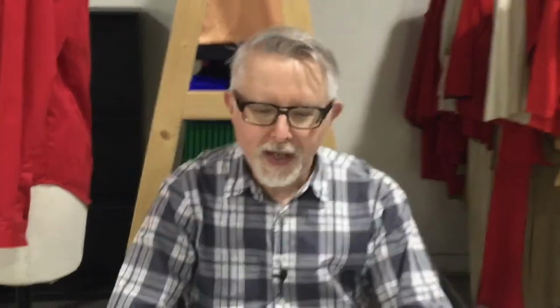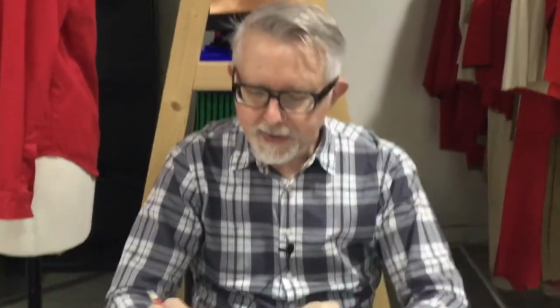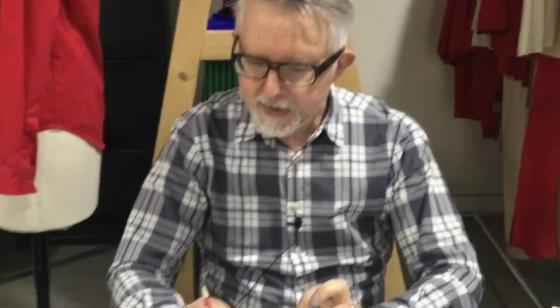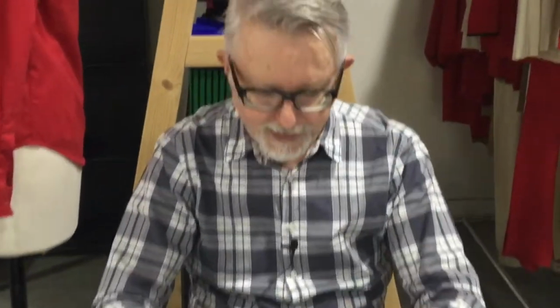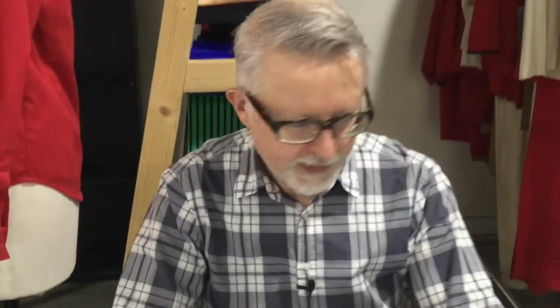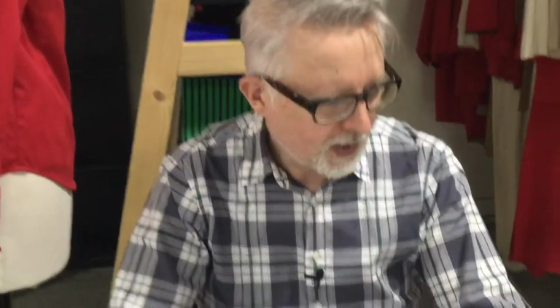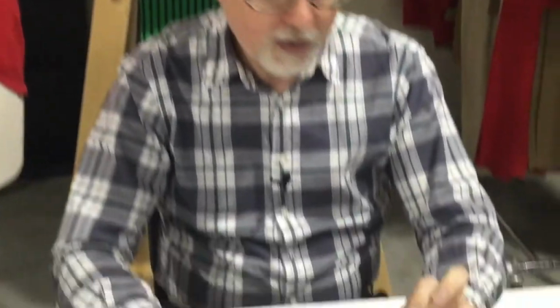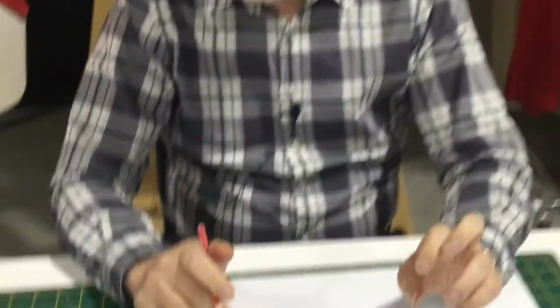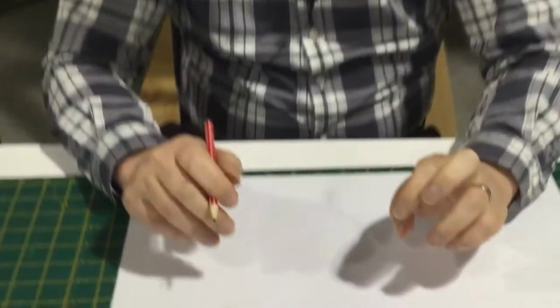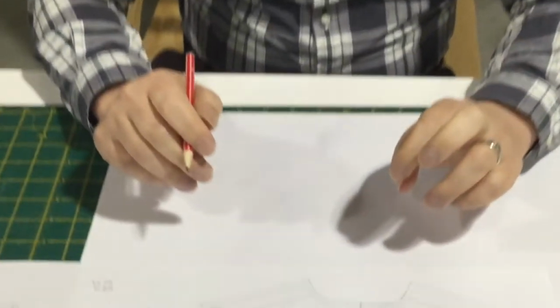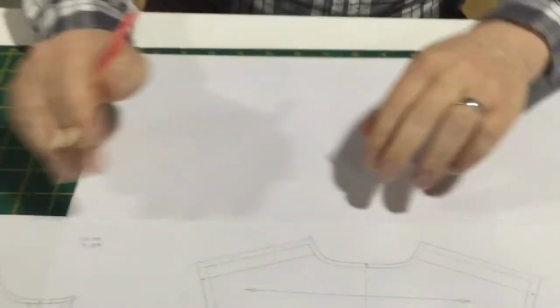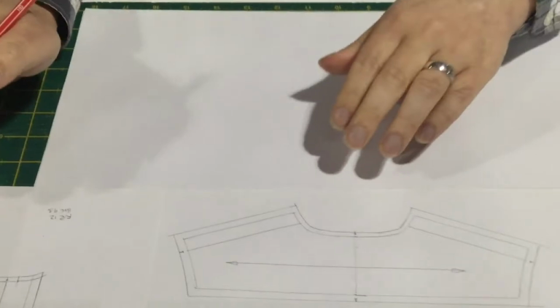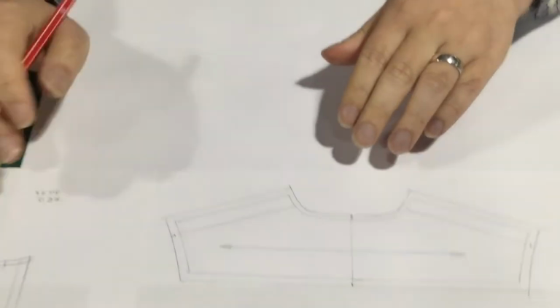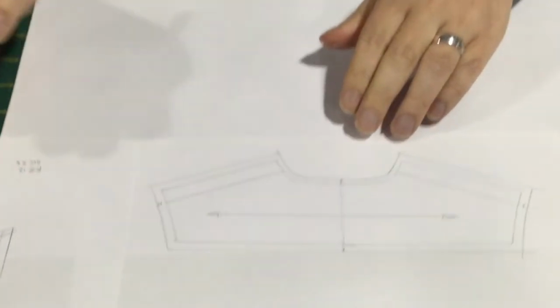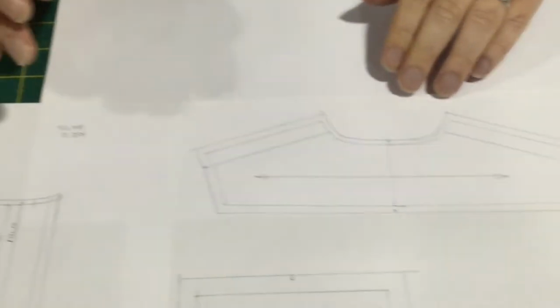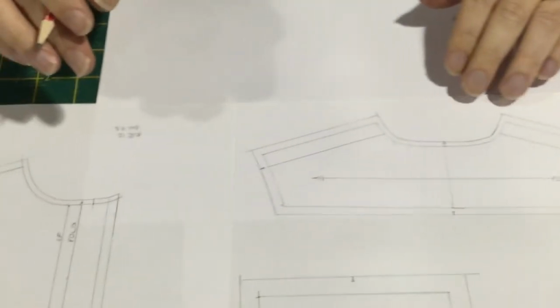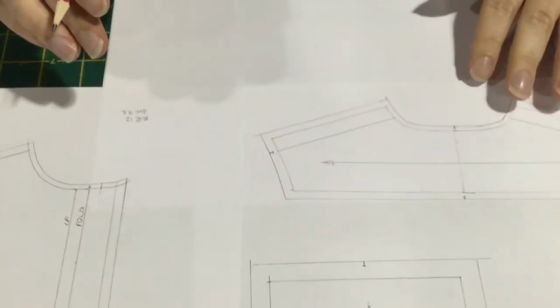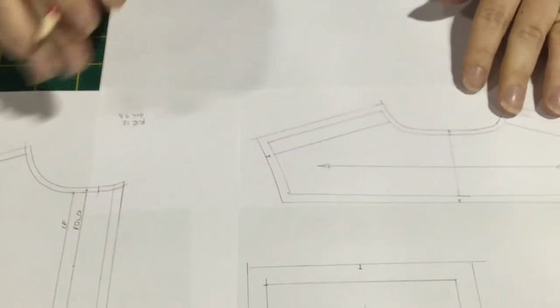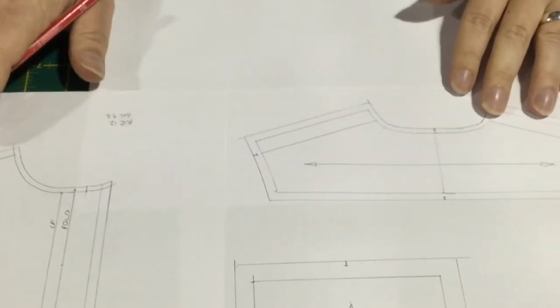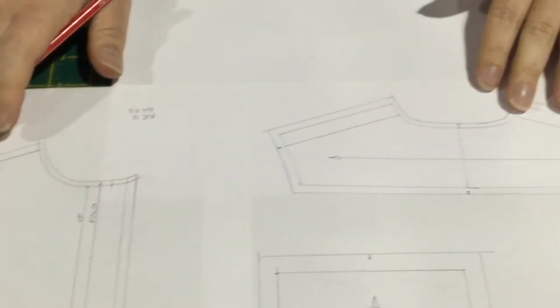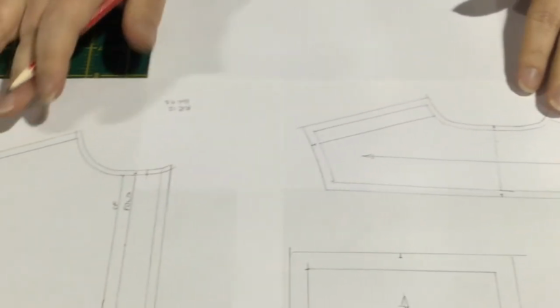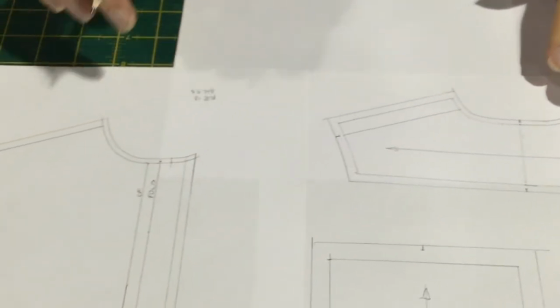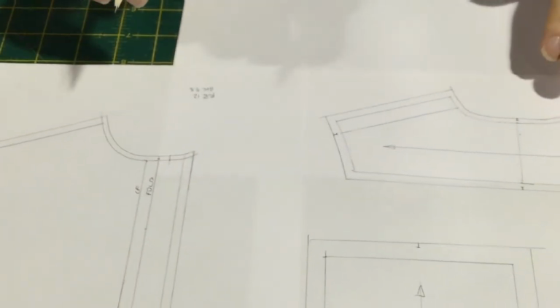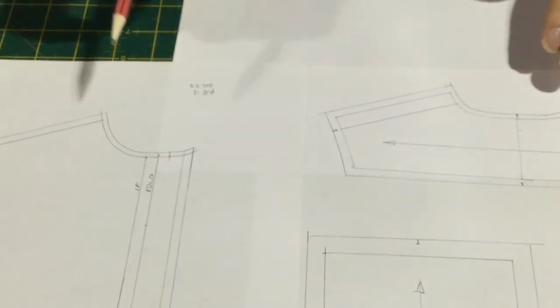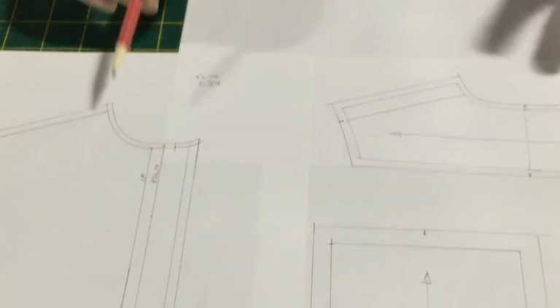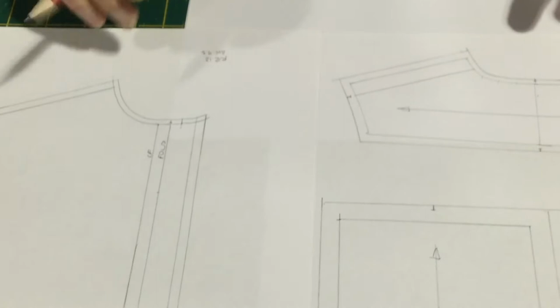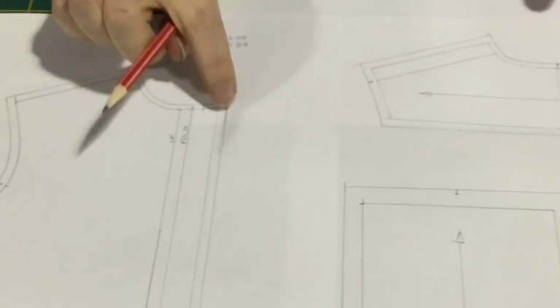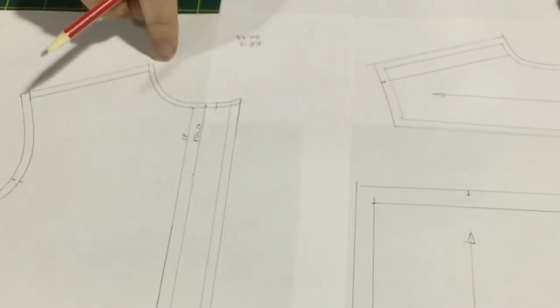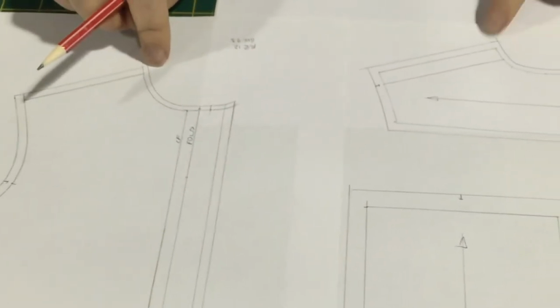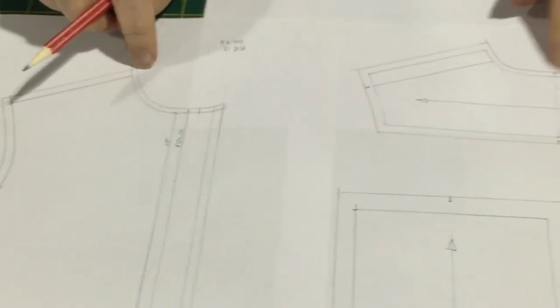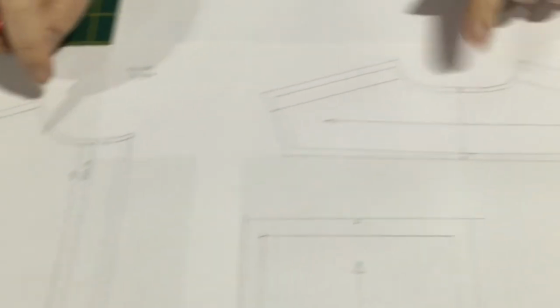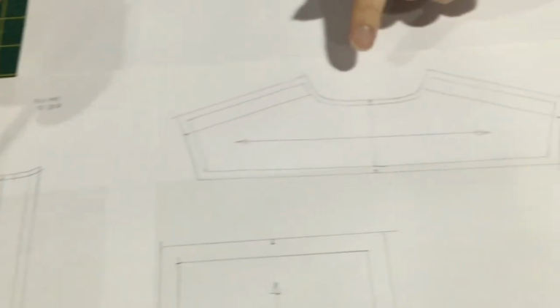We're starting the collar of our shirt and of course we need to start with some measurements. We've got our front neck here and our back neck on the yoke.